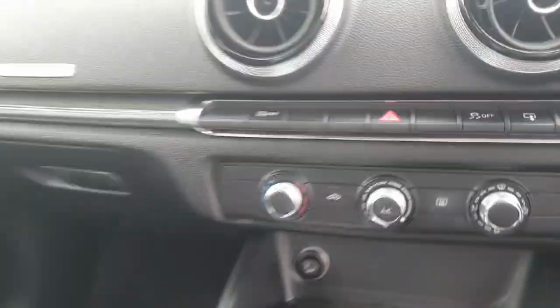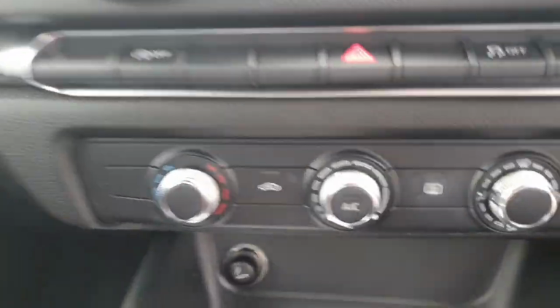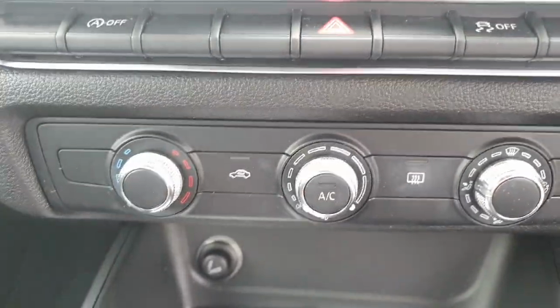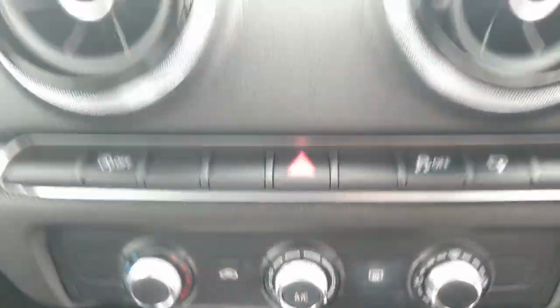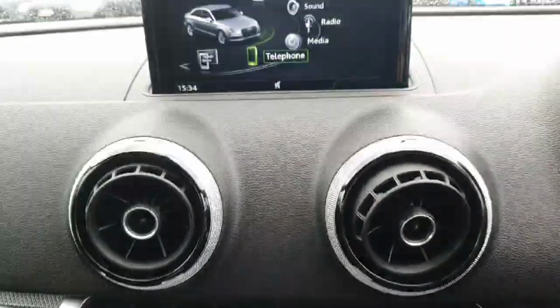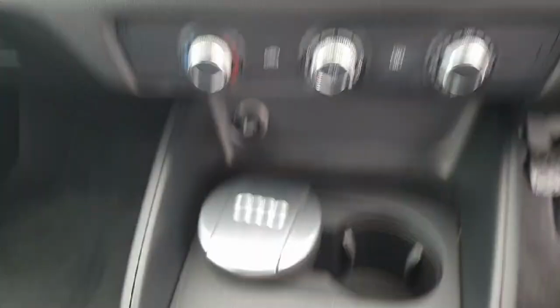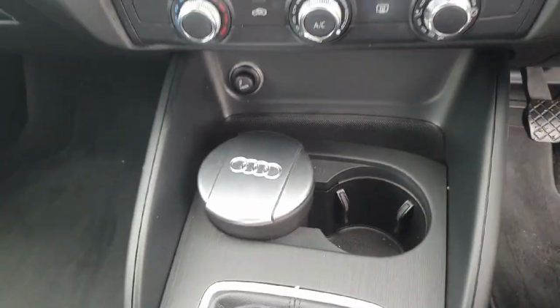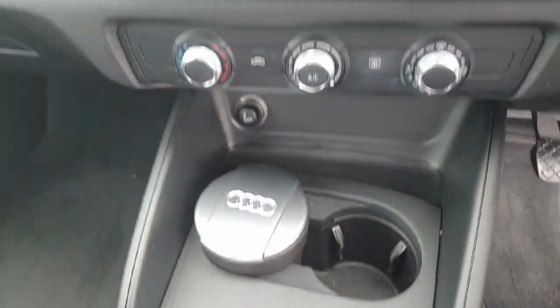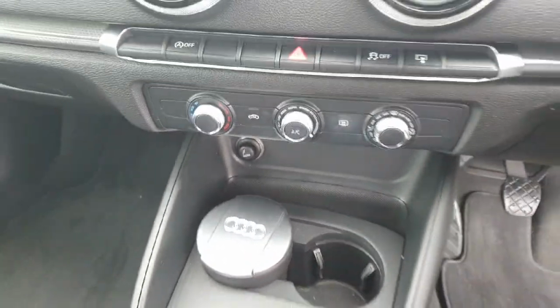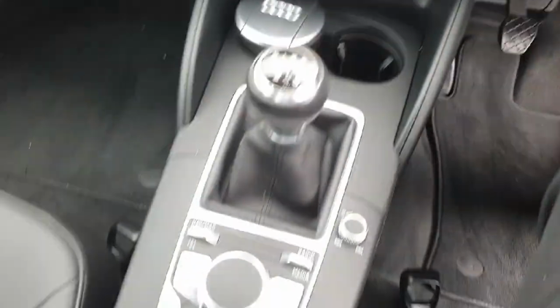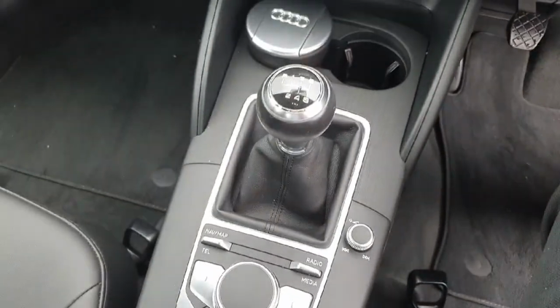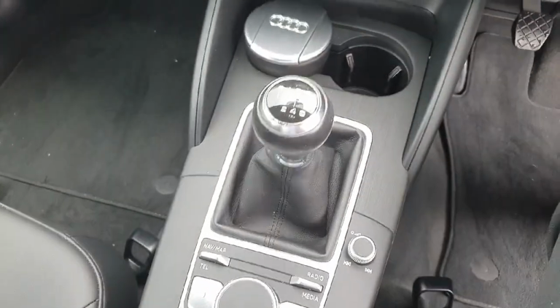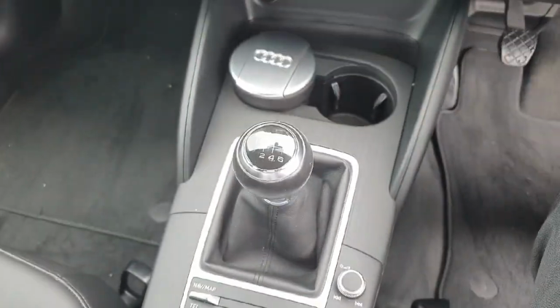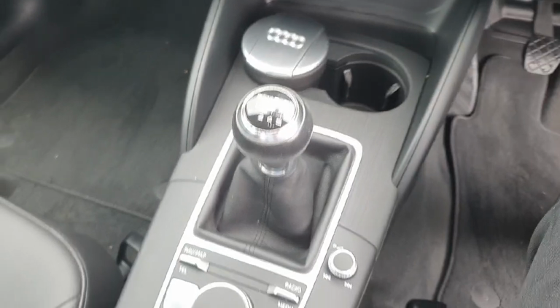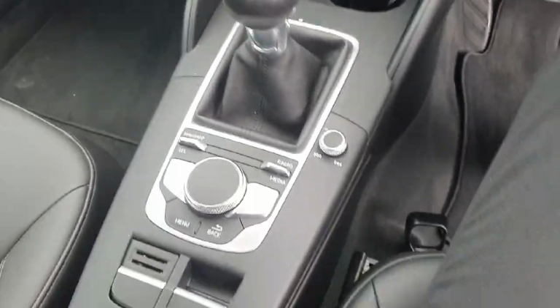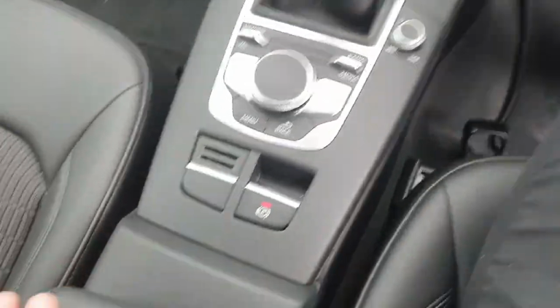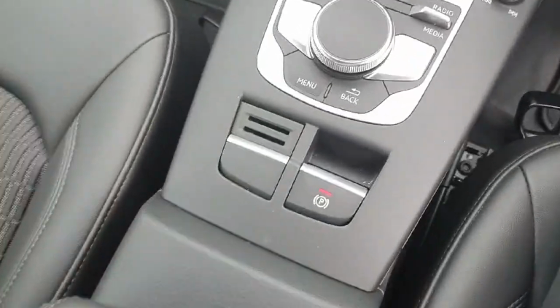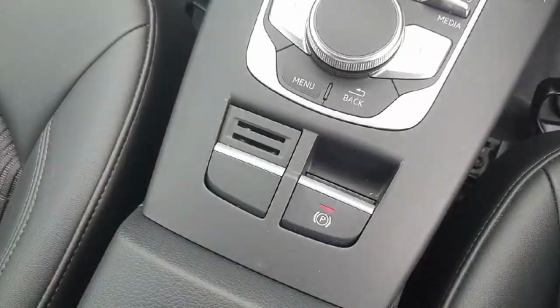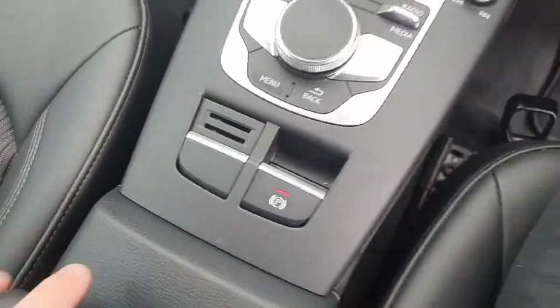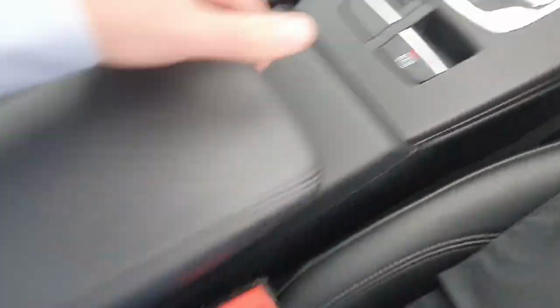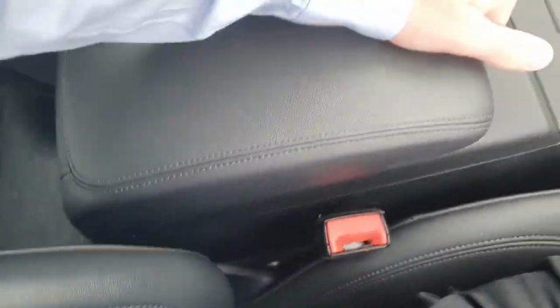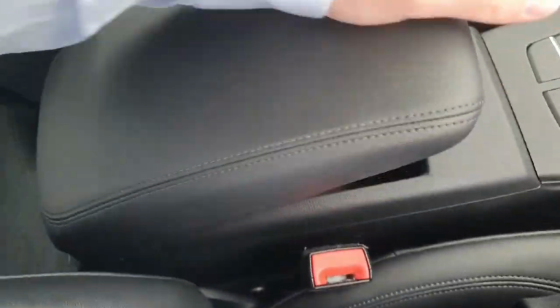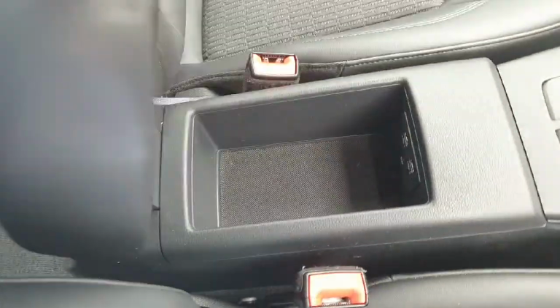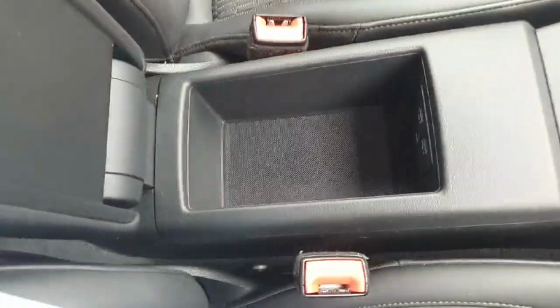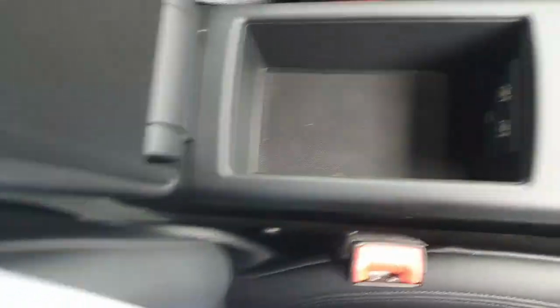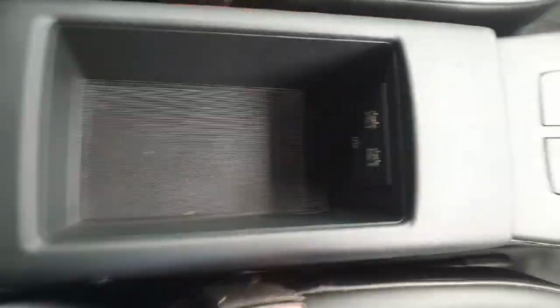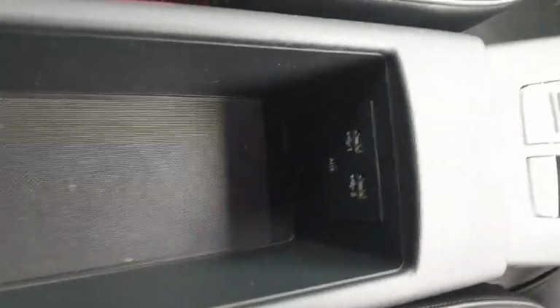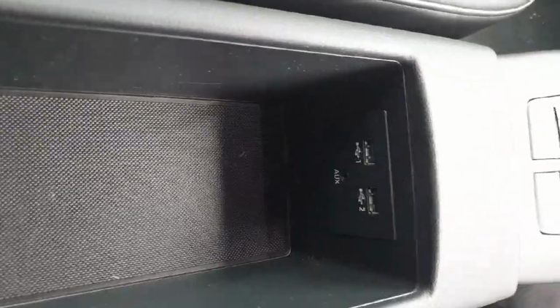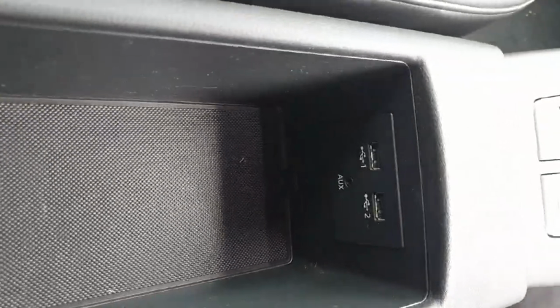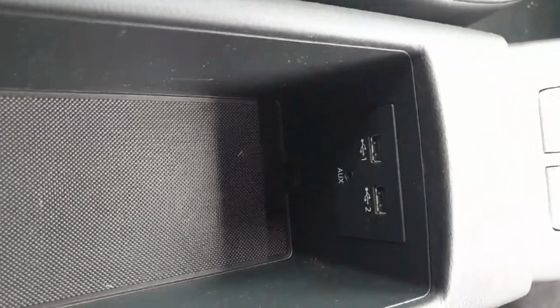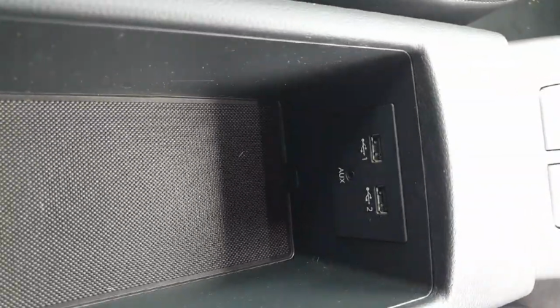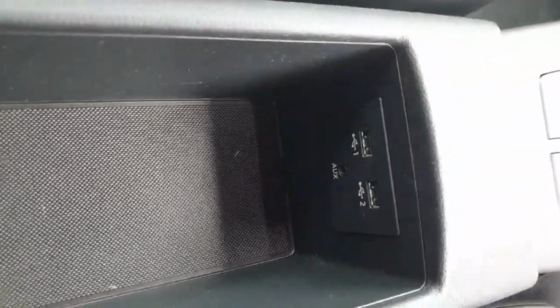Your climate control, cupholders, manual transmission, electric handbrake, drop down centre armrest with USB and AUX ports.